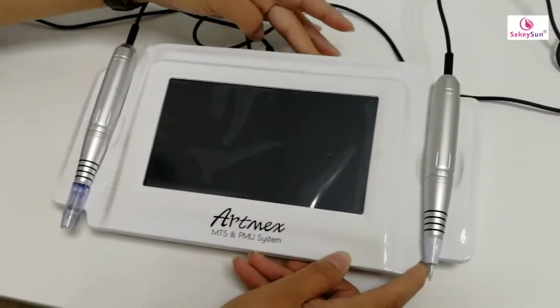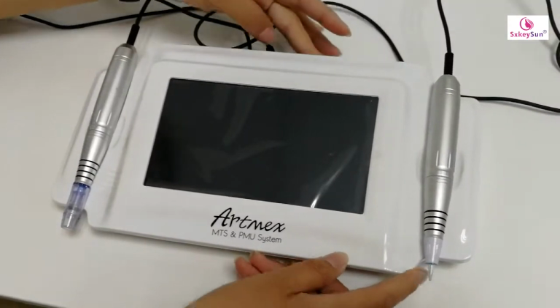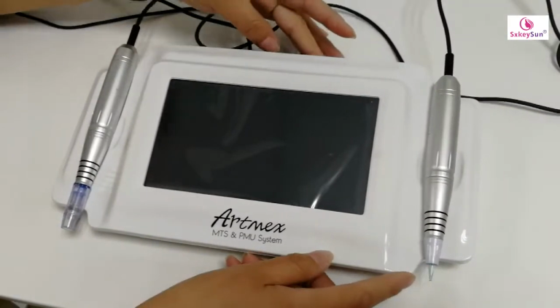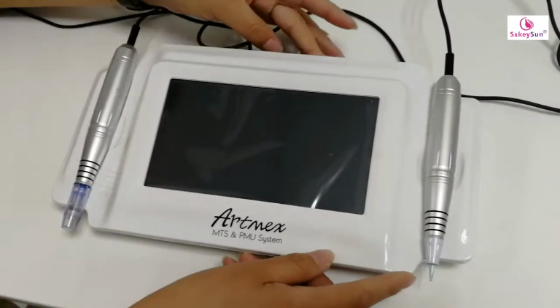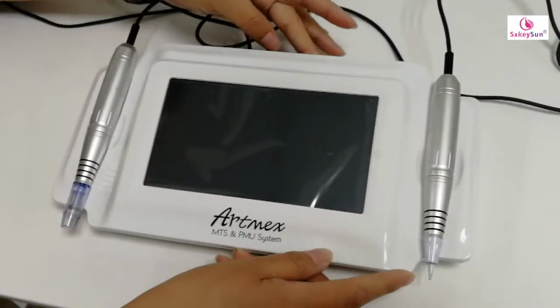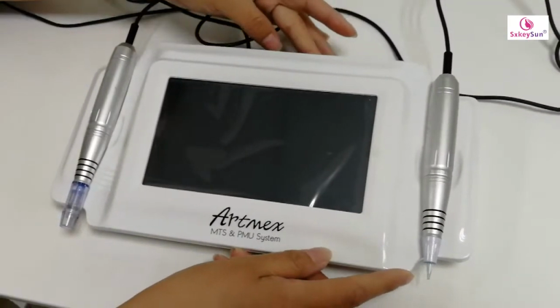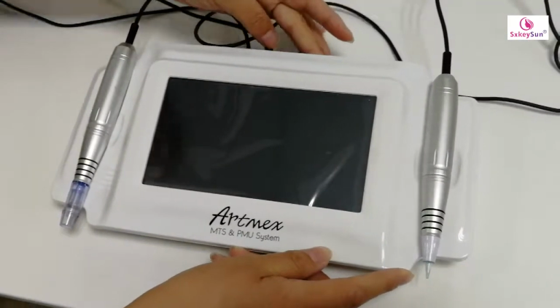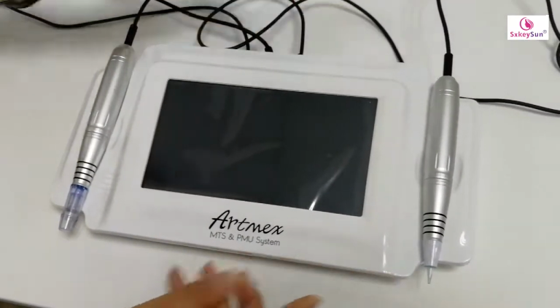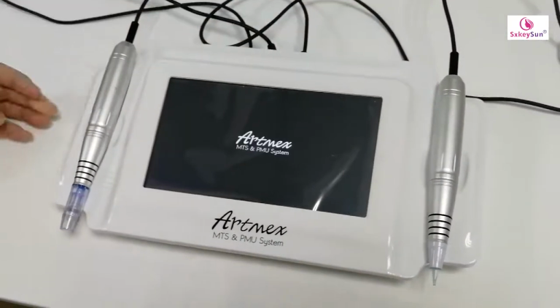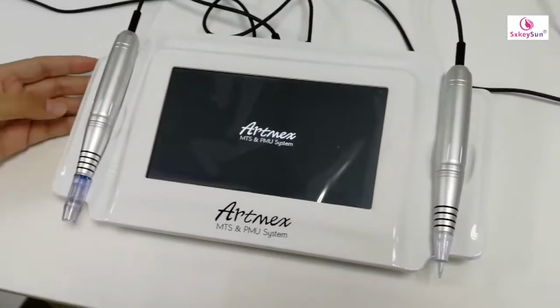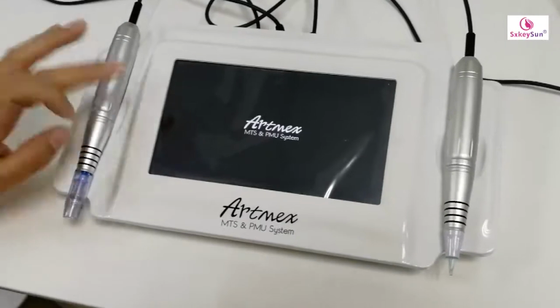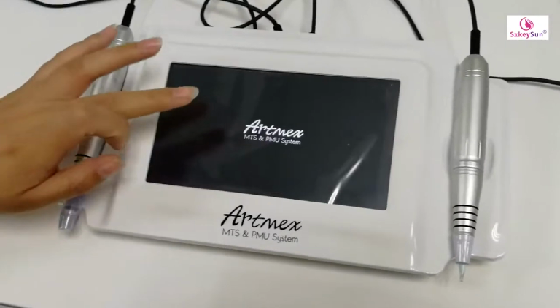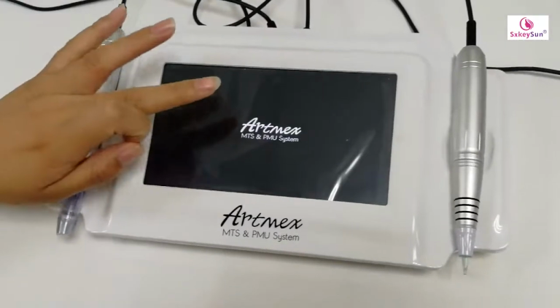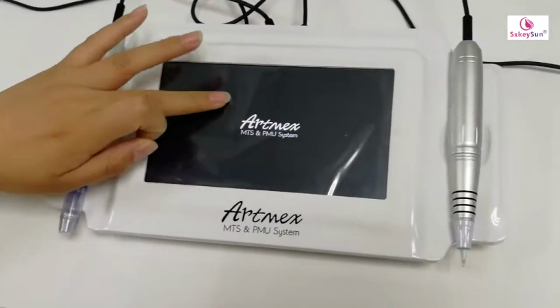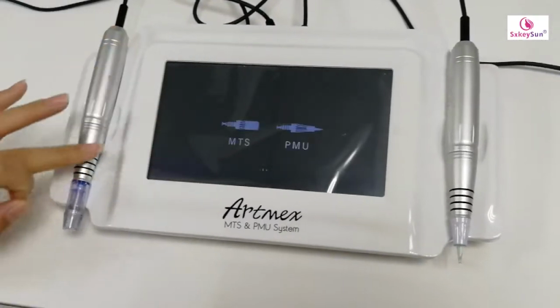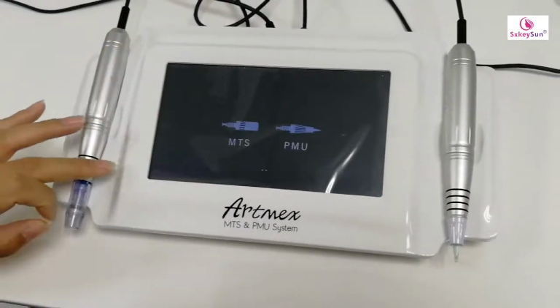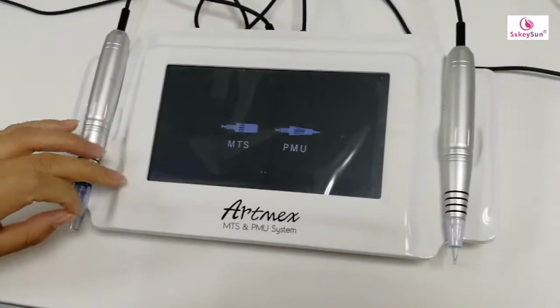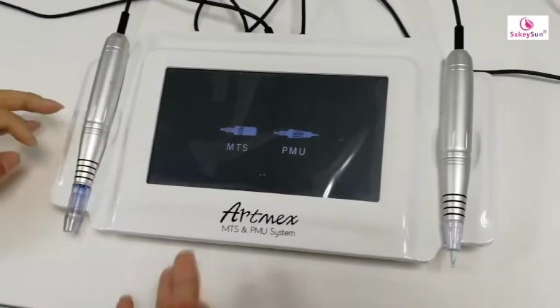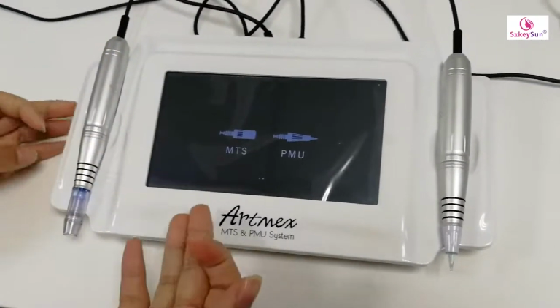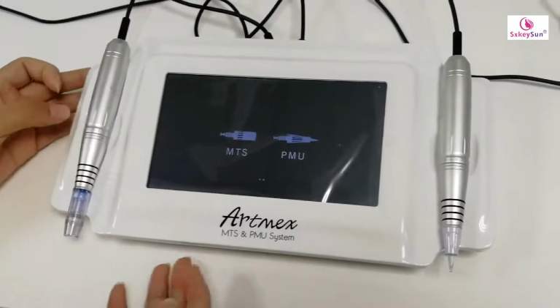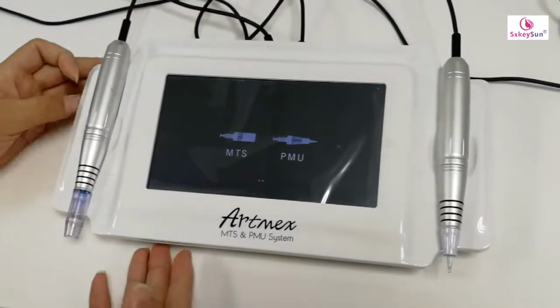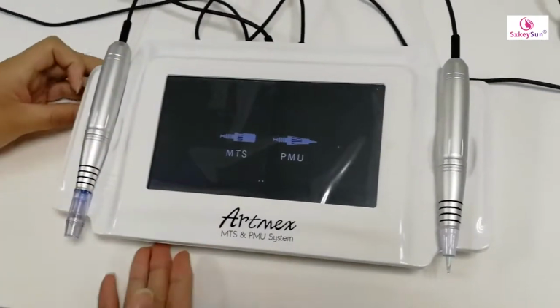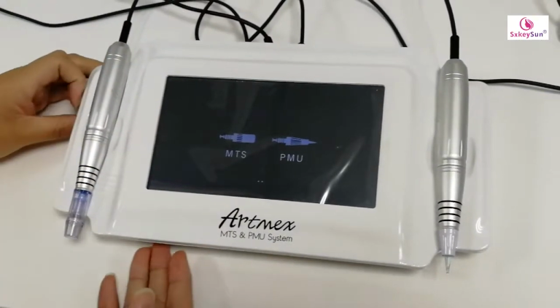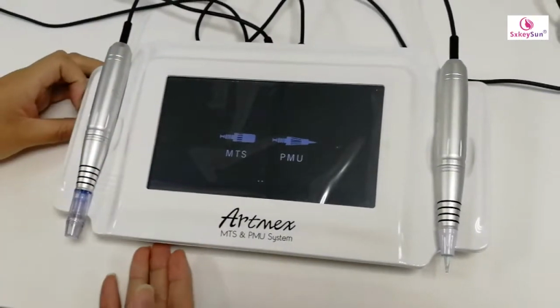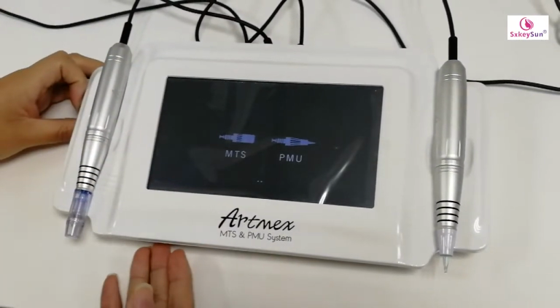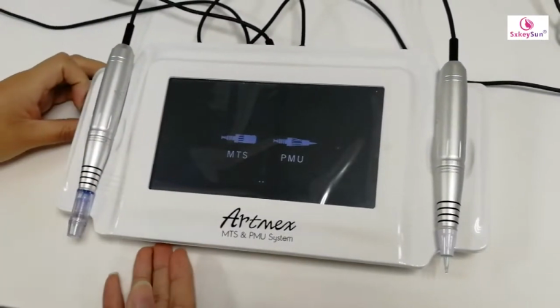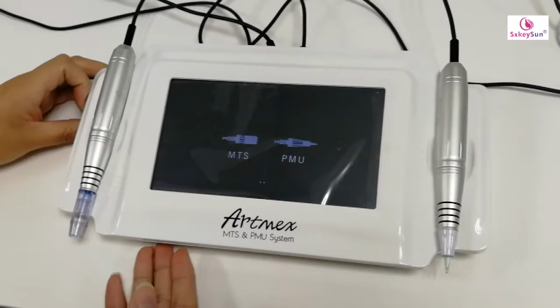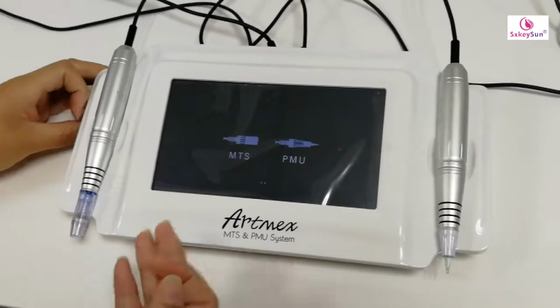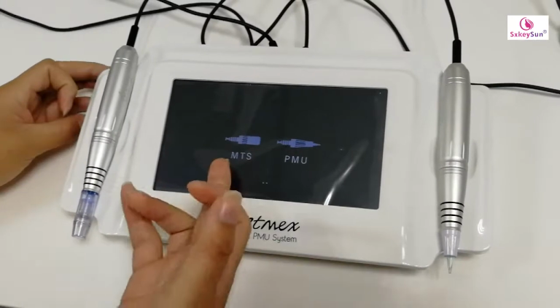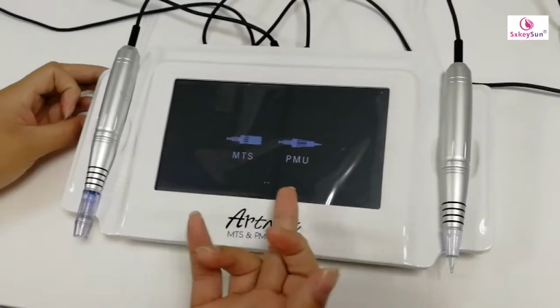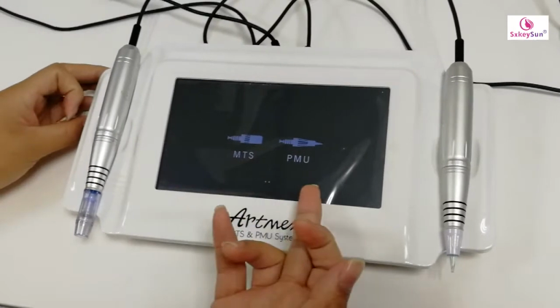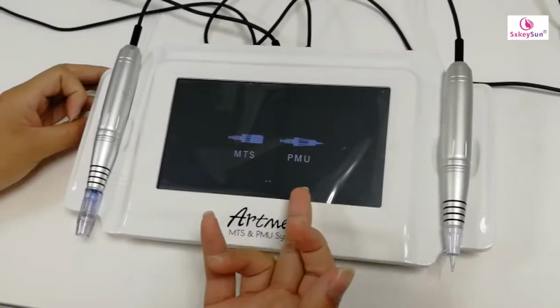First, we open the machine. We can see there are two modes: MTS and PMU.